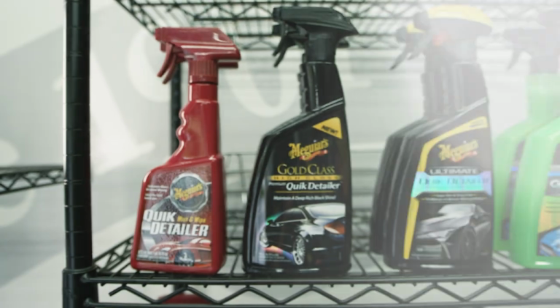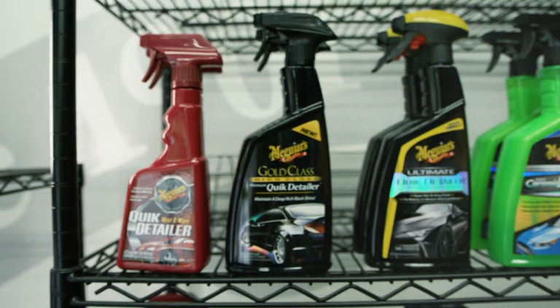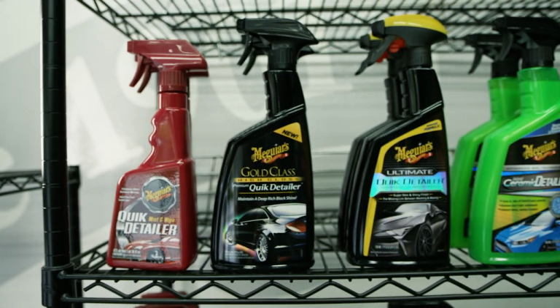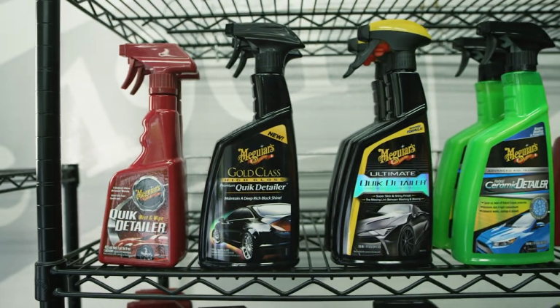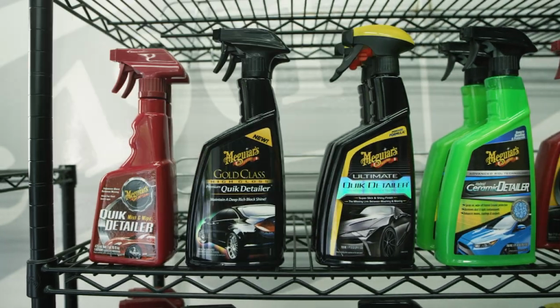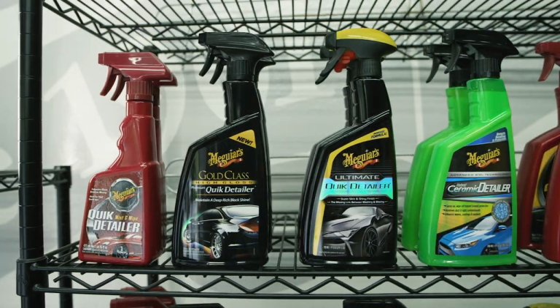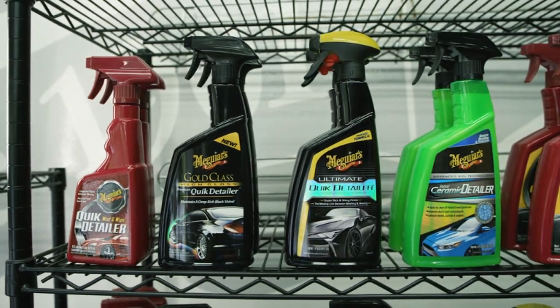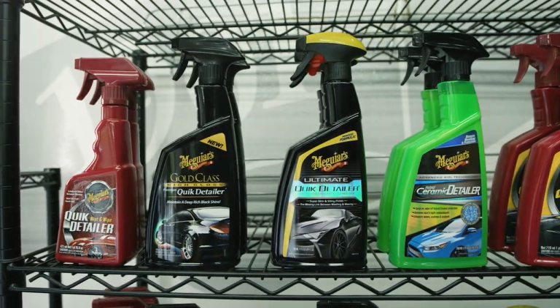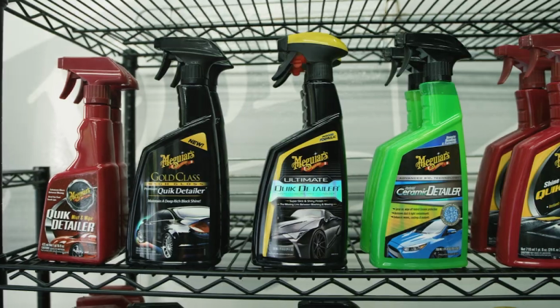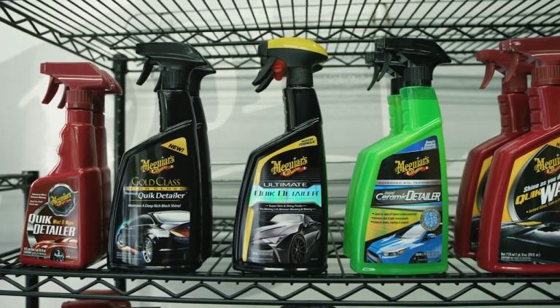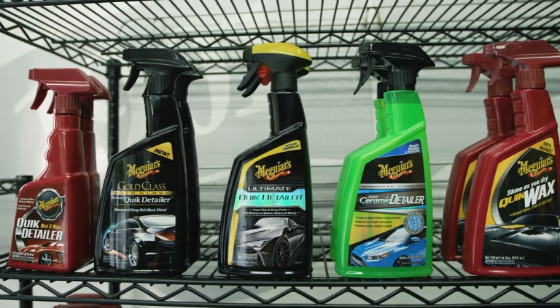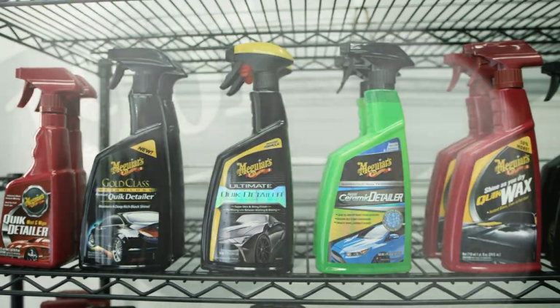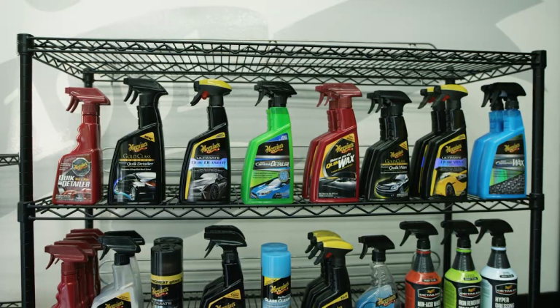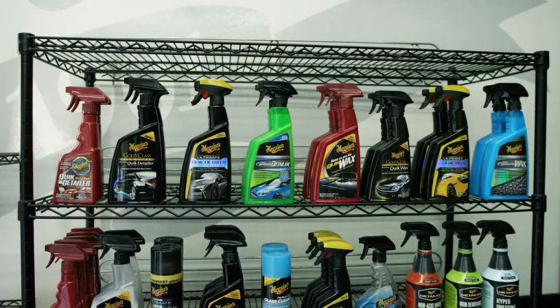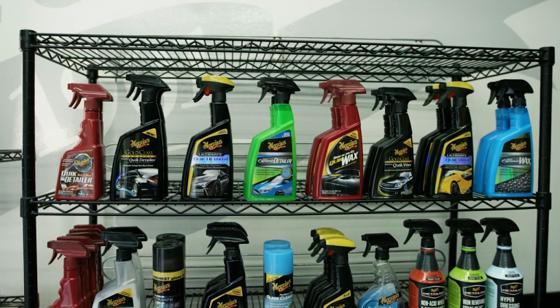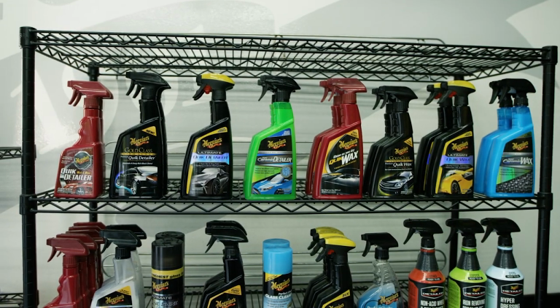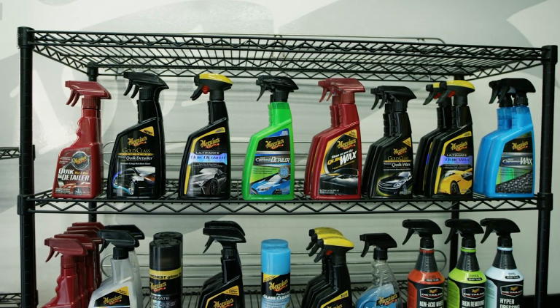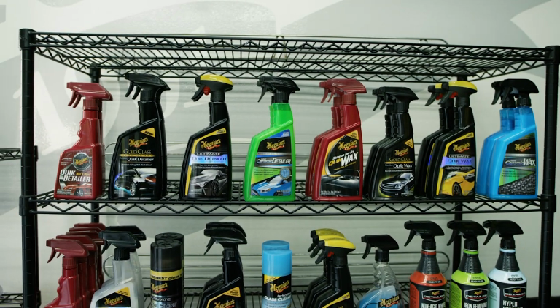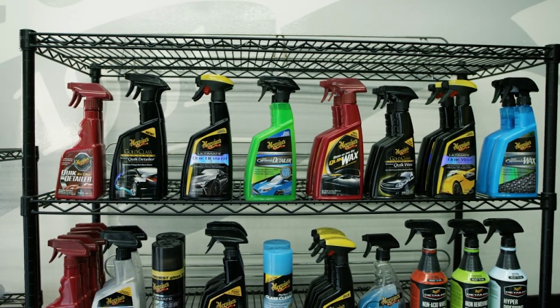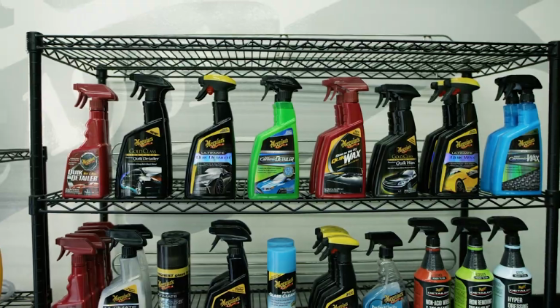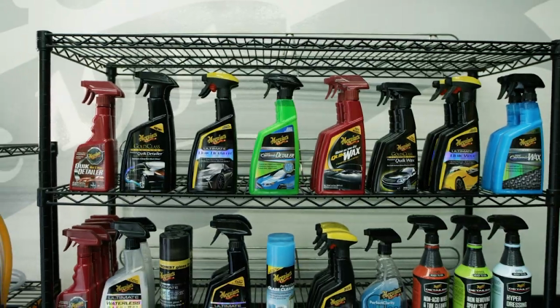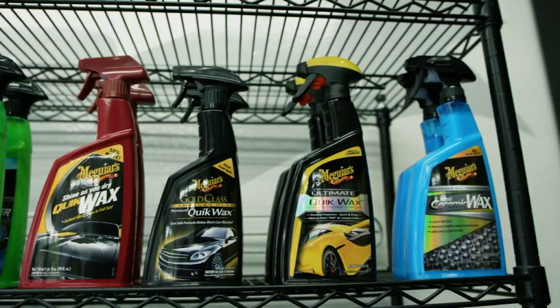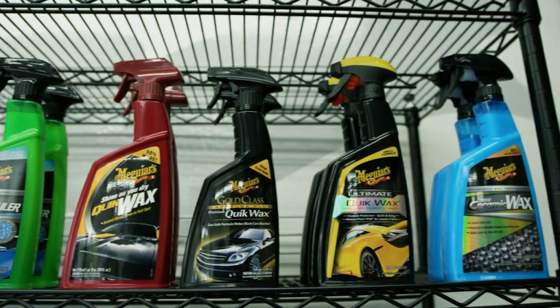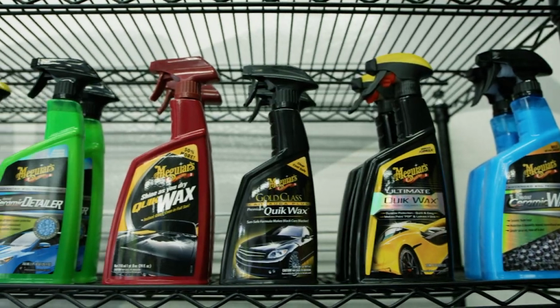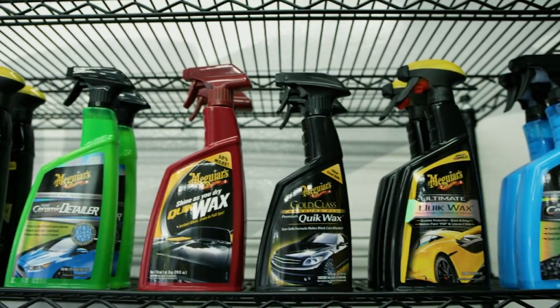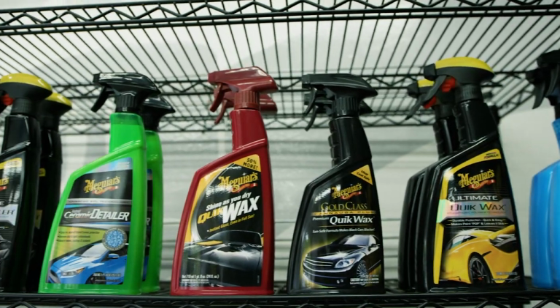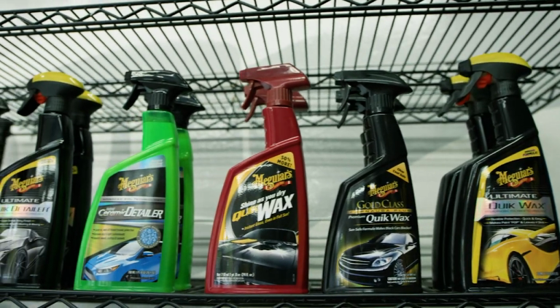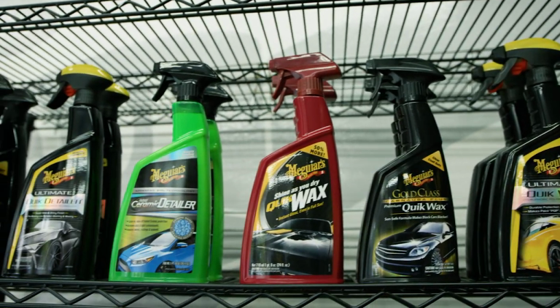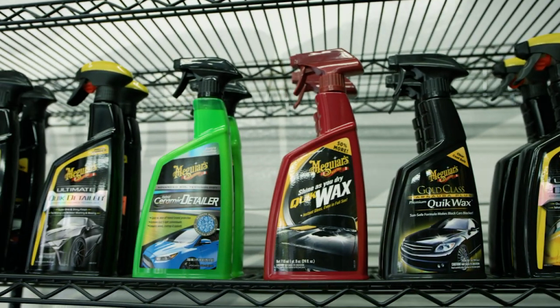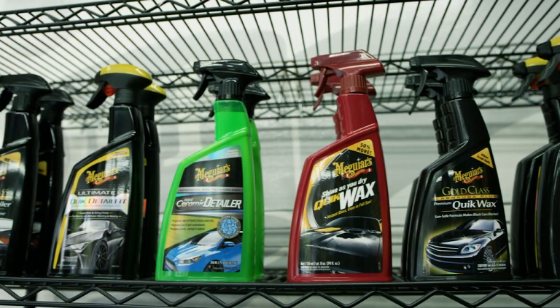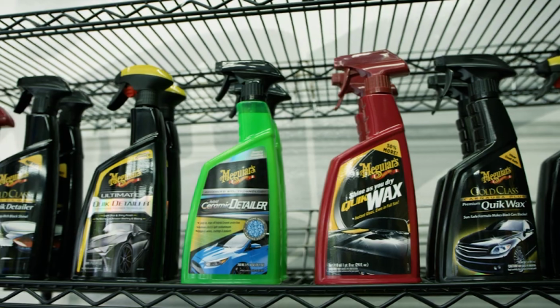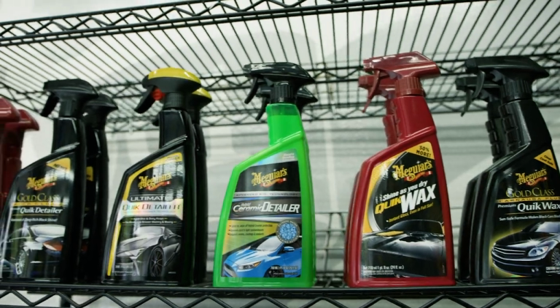On the surface, they really look like they're intended for the same function, but they do maintain the paint in different ways. There are many different variations of Quick Detailers and Quick Waxes with slightly different nuances and characteristics, depending on your wants and needs.